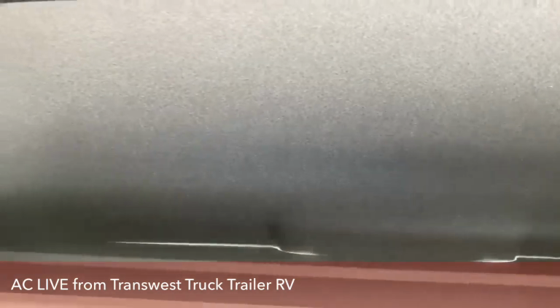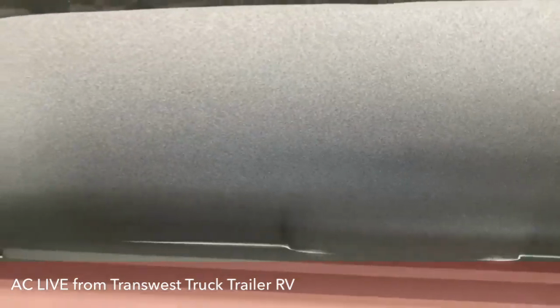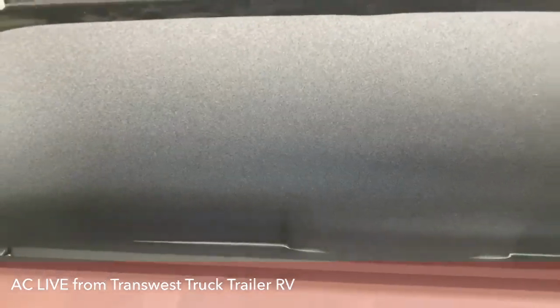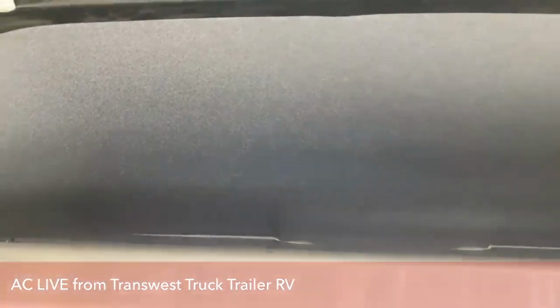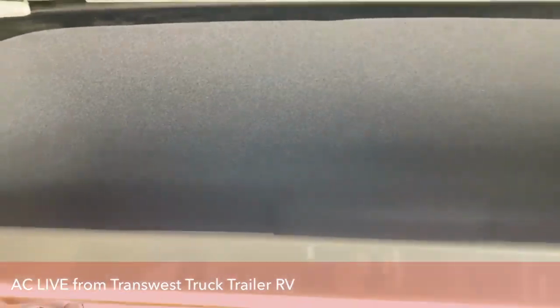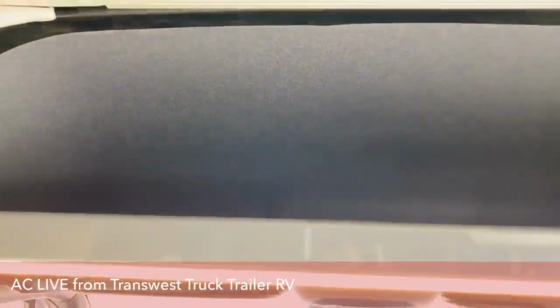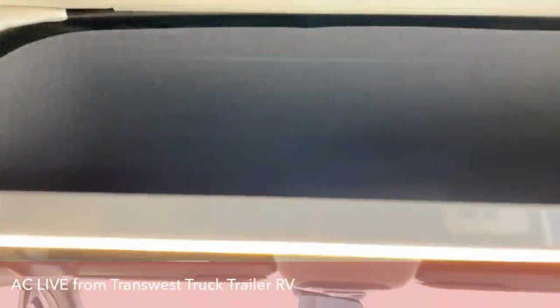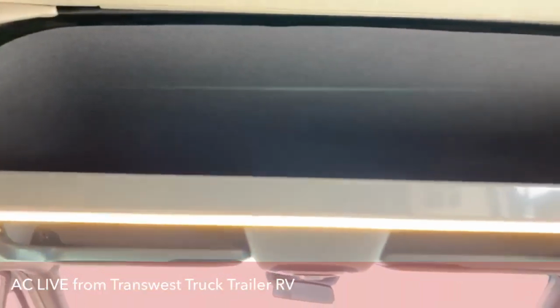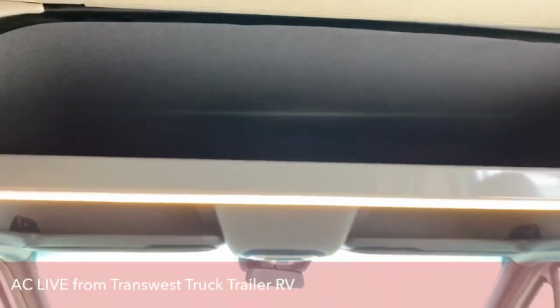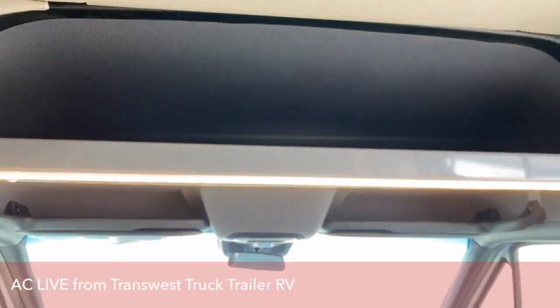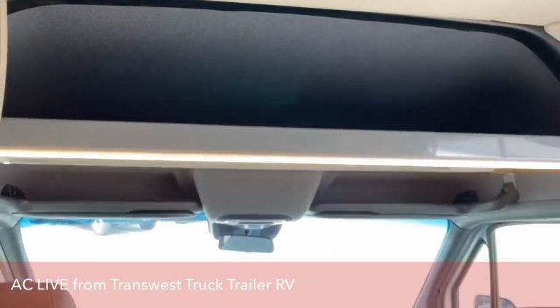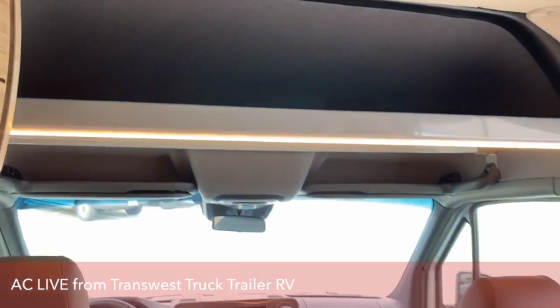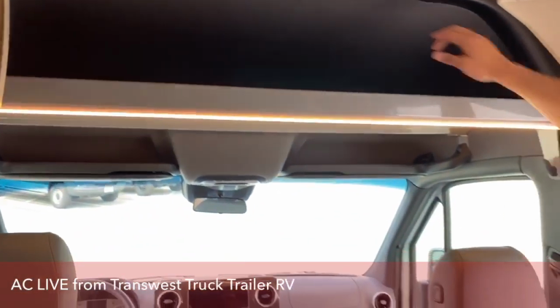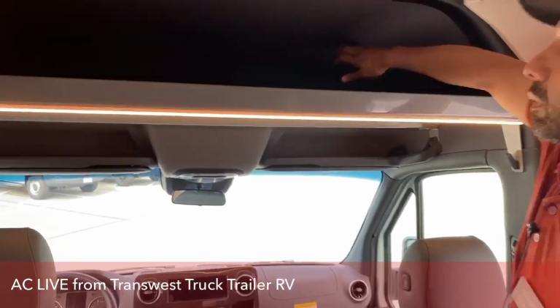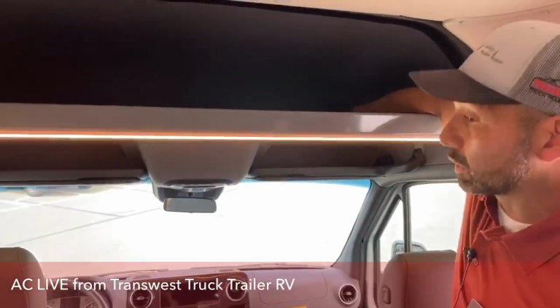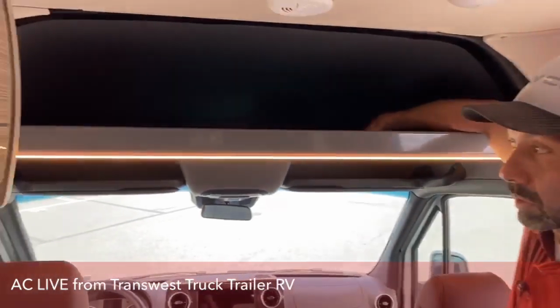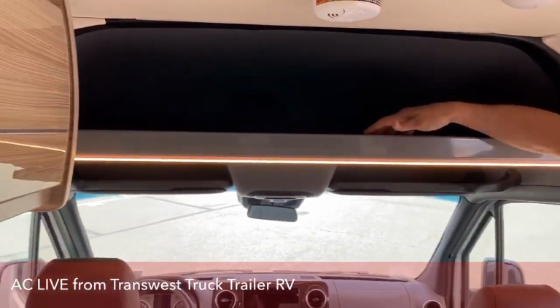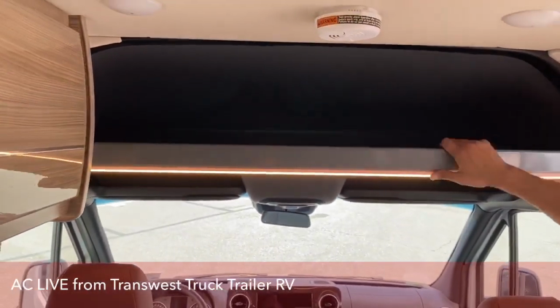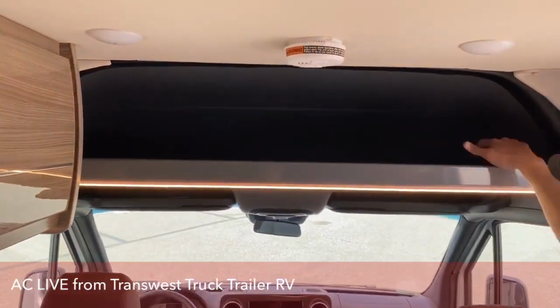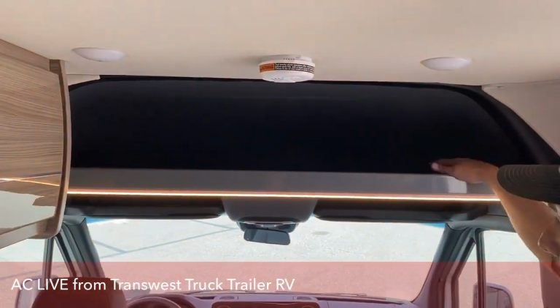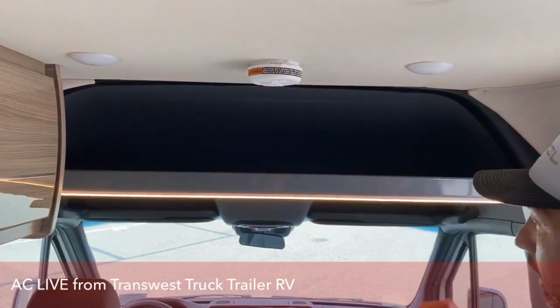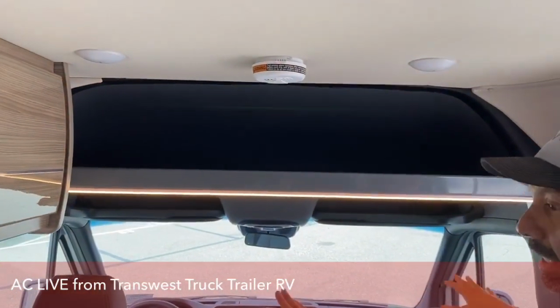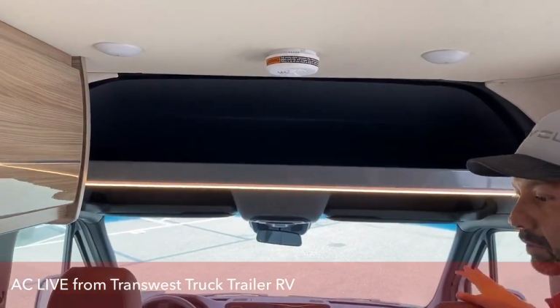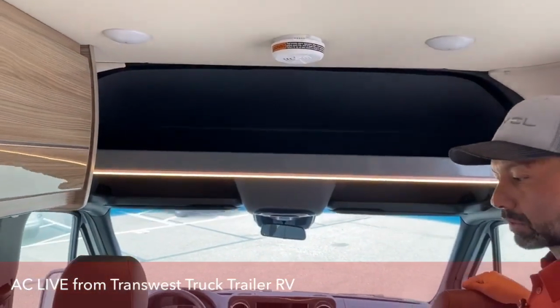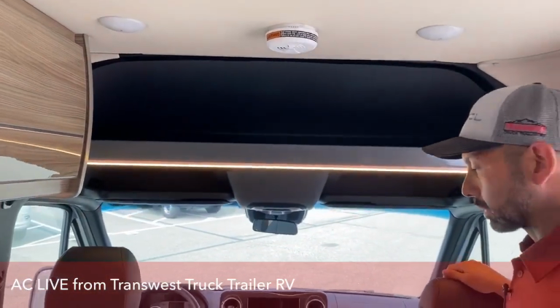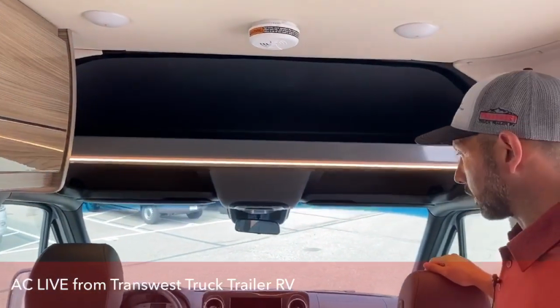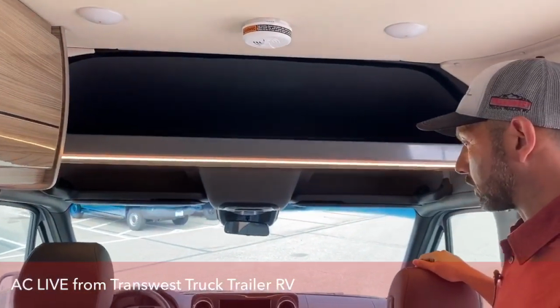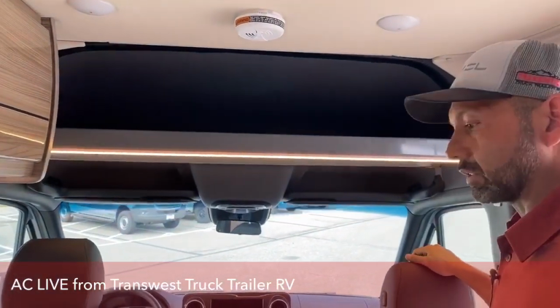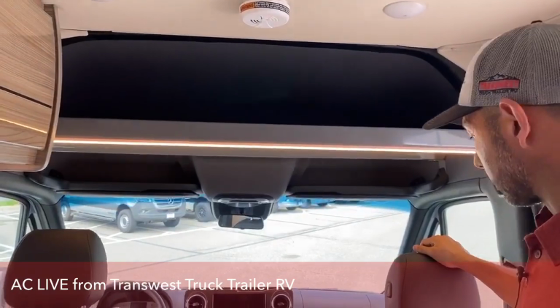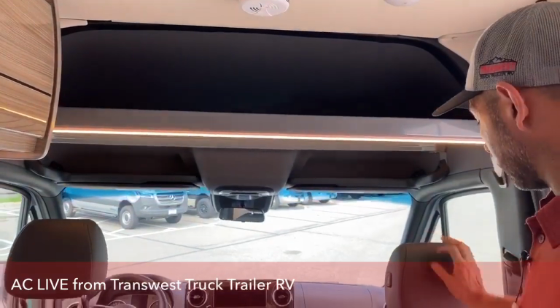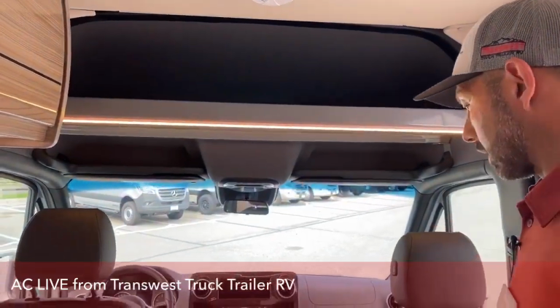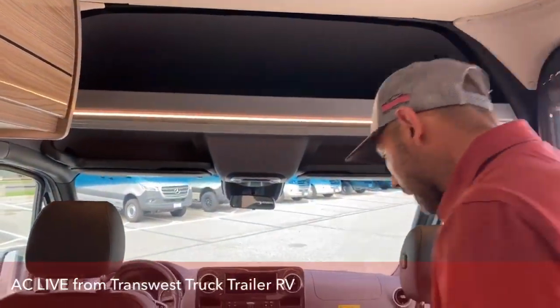You can put your night shades up here for the front windows — store them up there and black out your front windshield and your side windows.